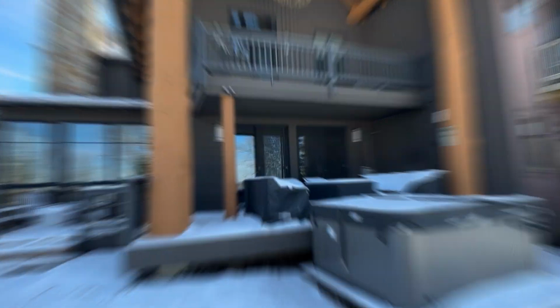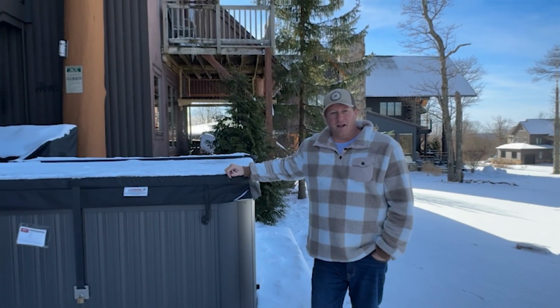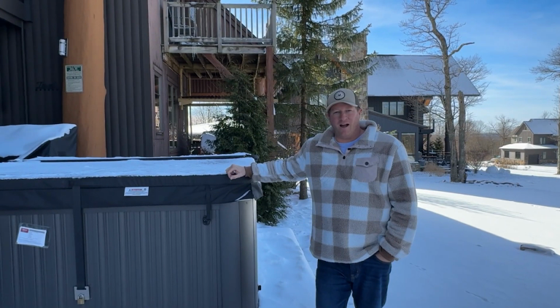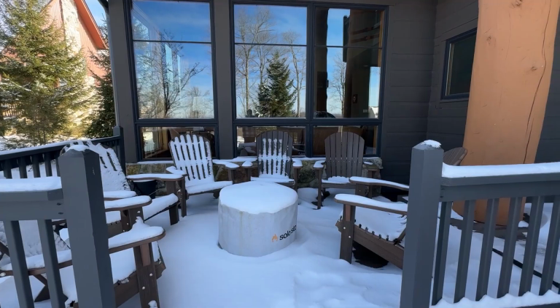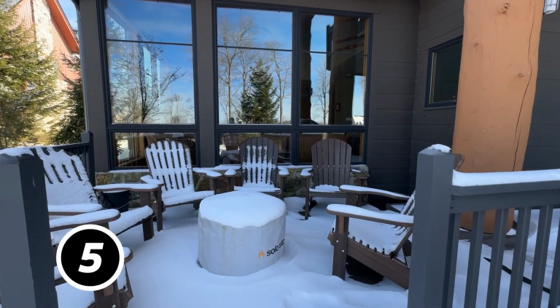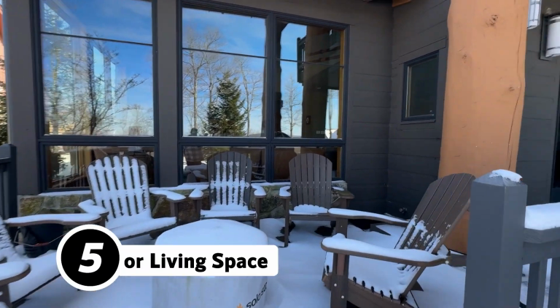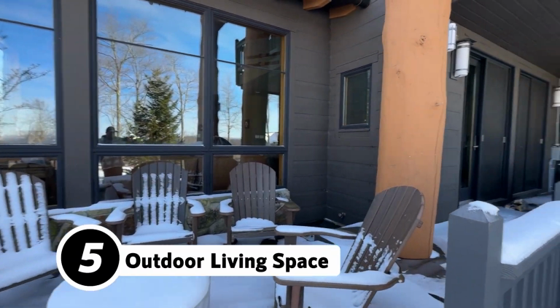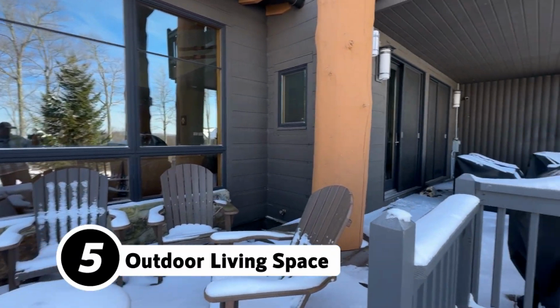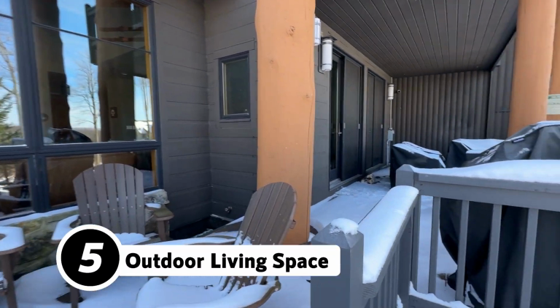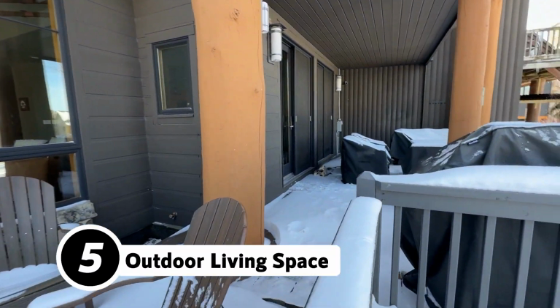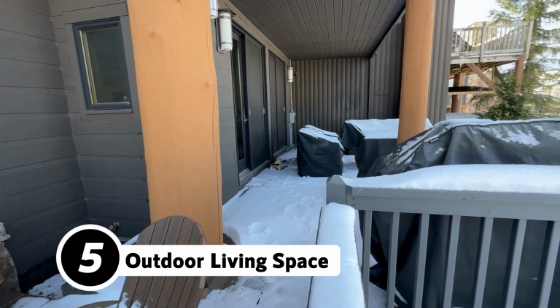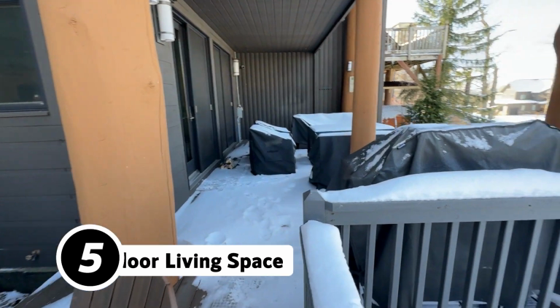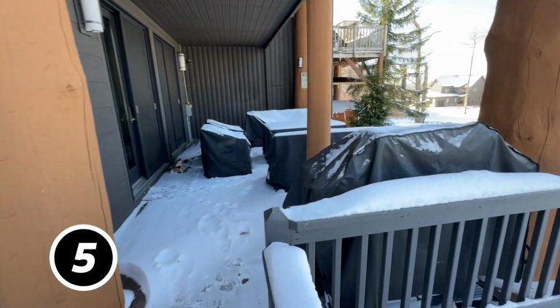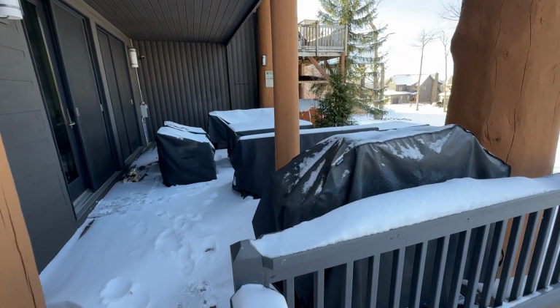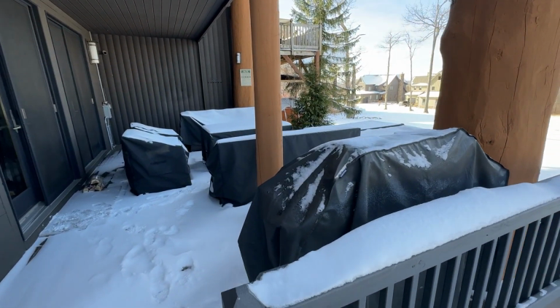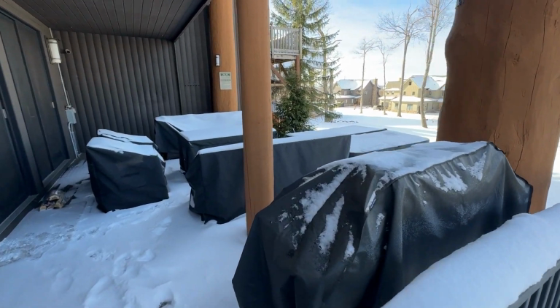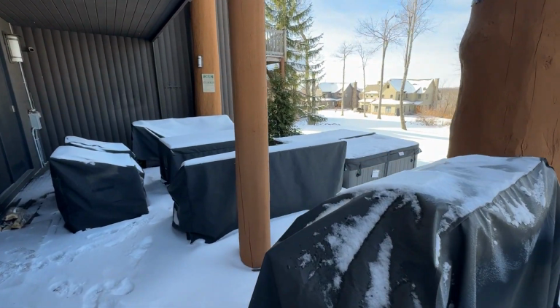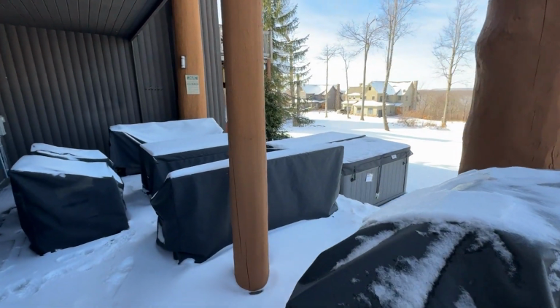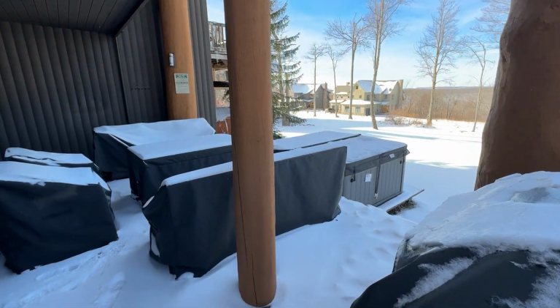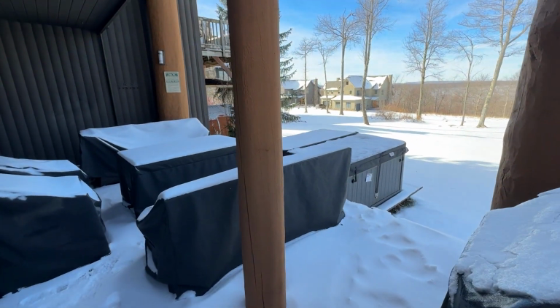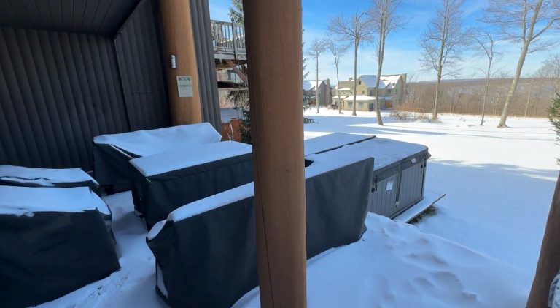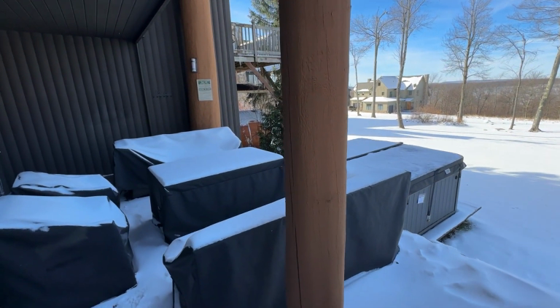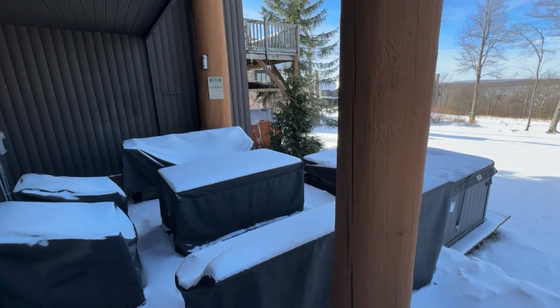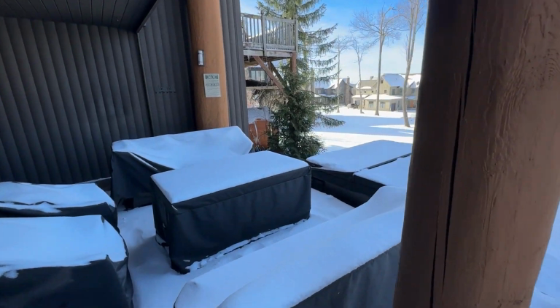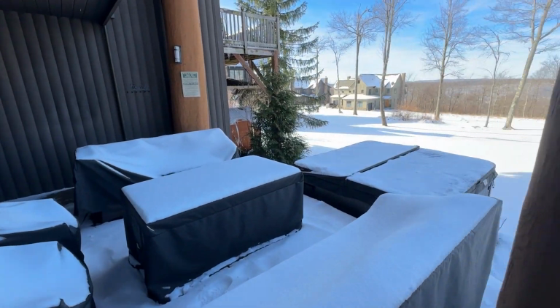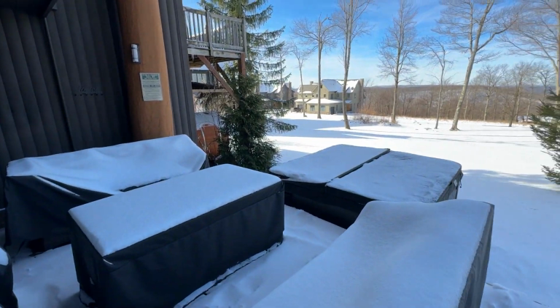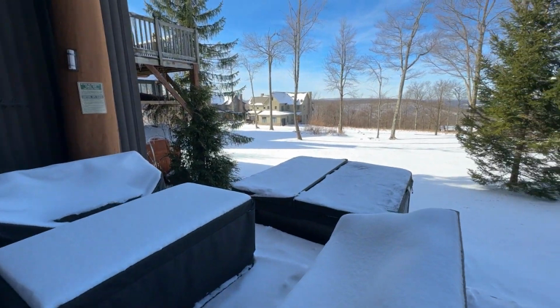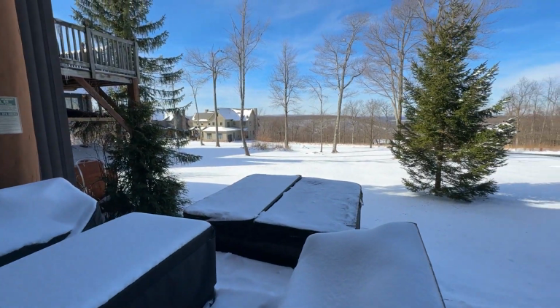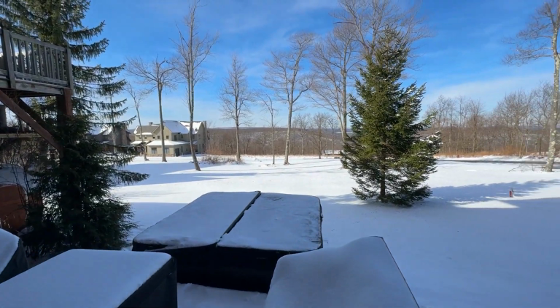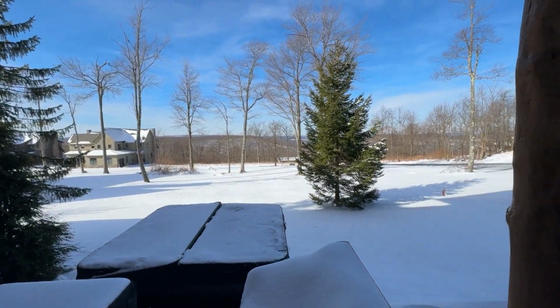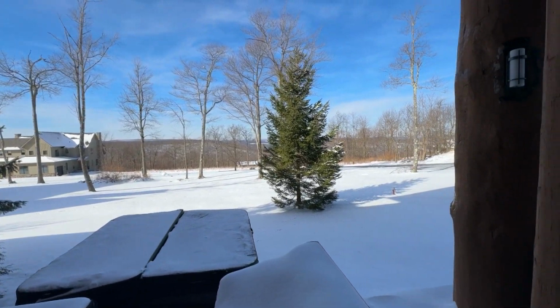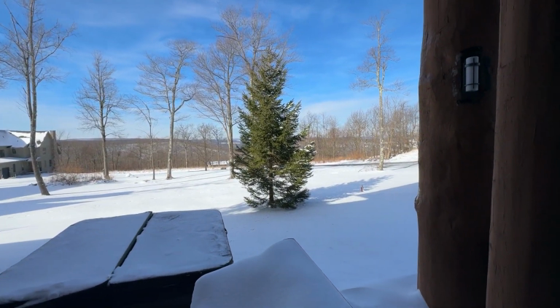At number five: the outdoor living space. The outdoor living space here is phenomenal. There are multiple decks, multiple areas, a big deck off the master suite, and all of them feature an absolutely stunning view.